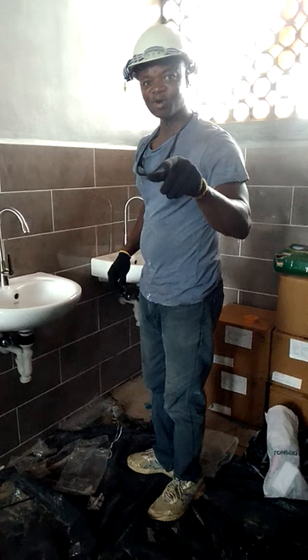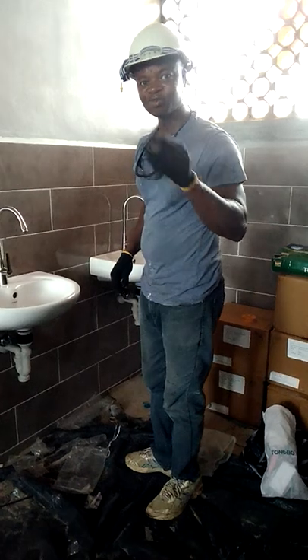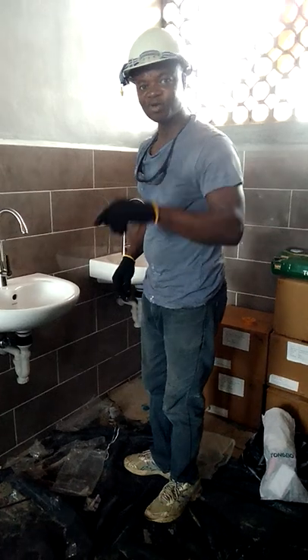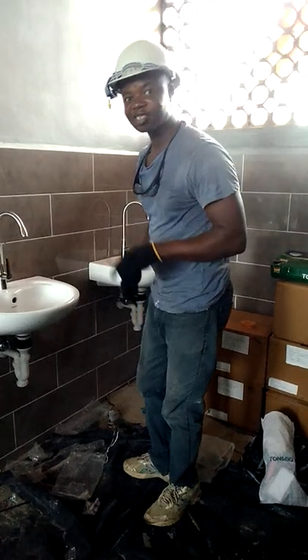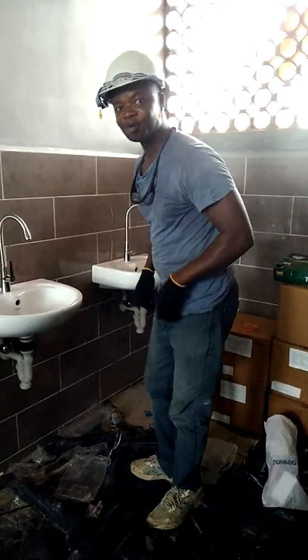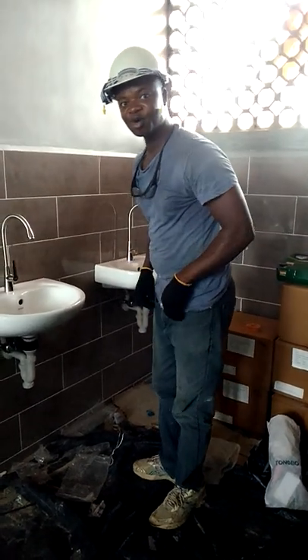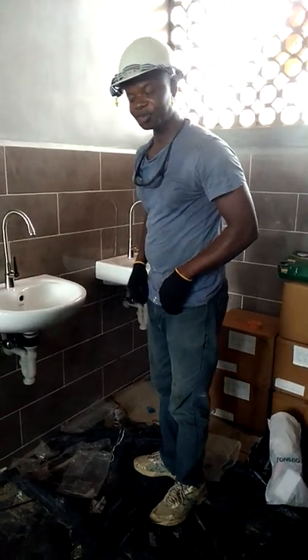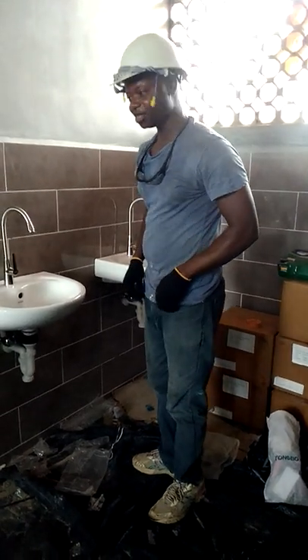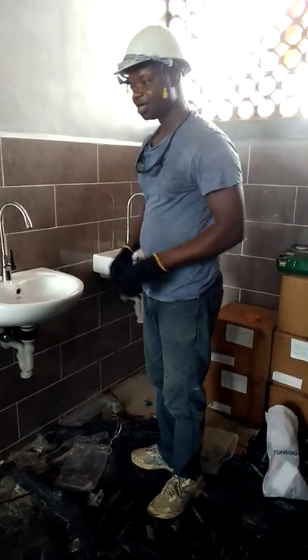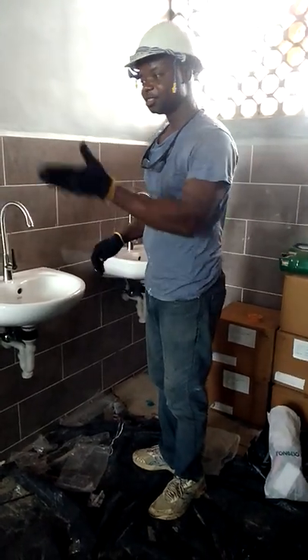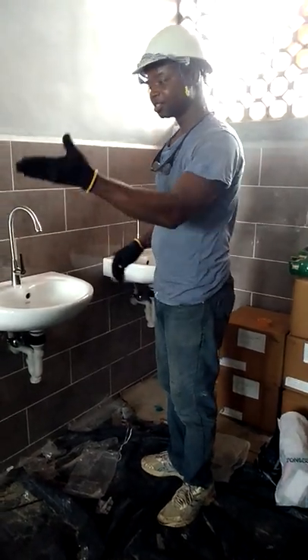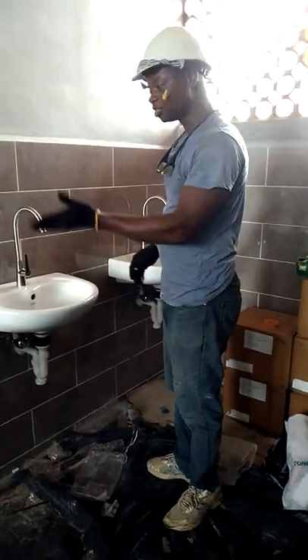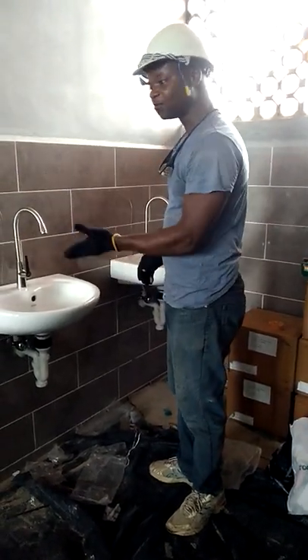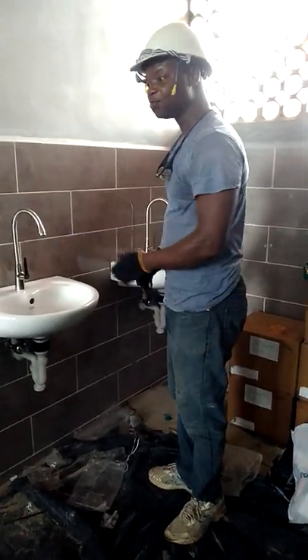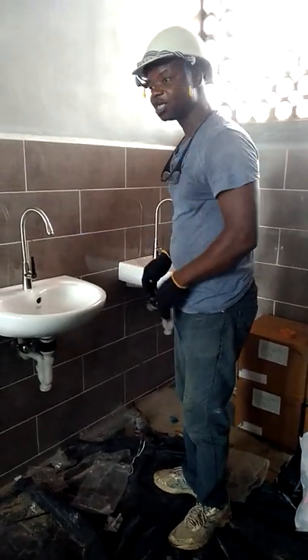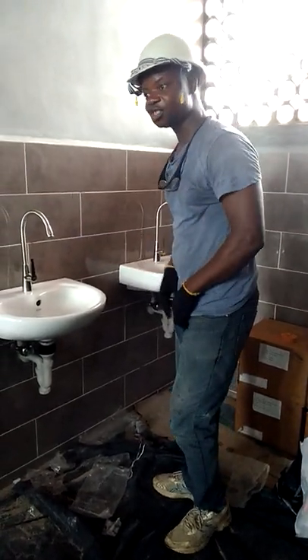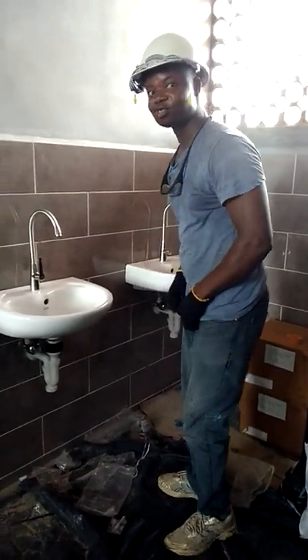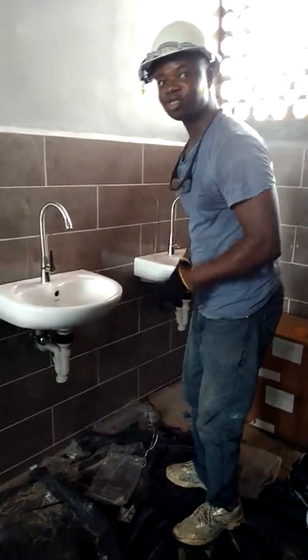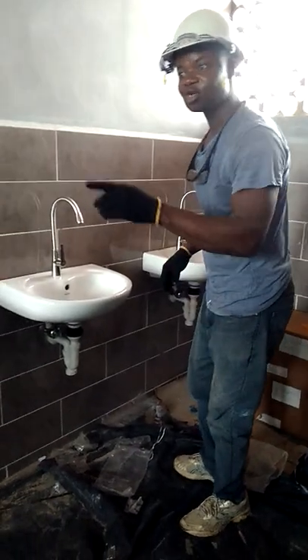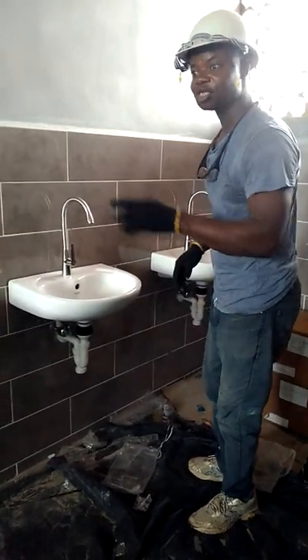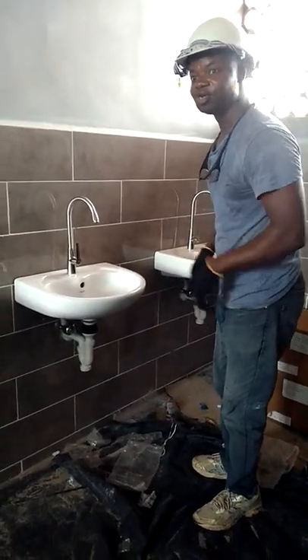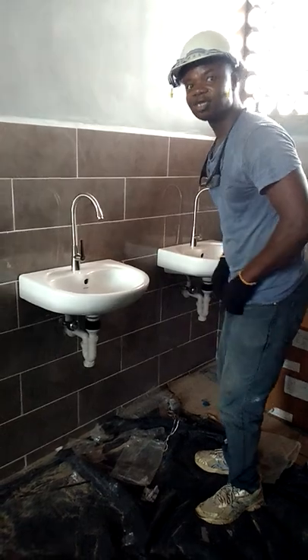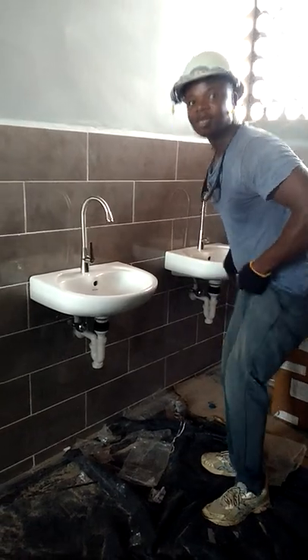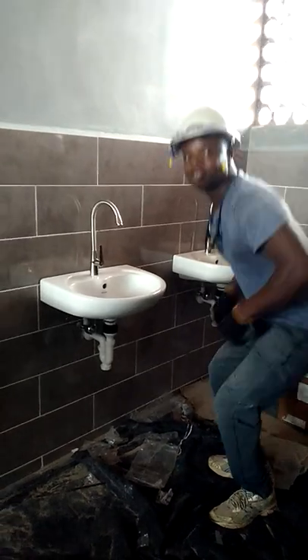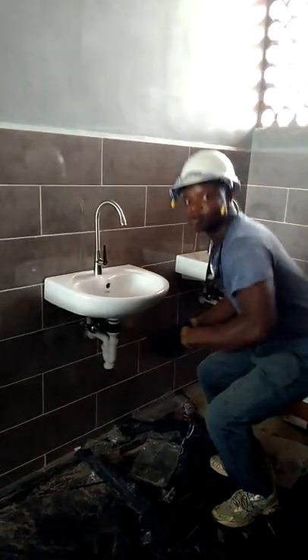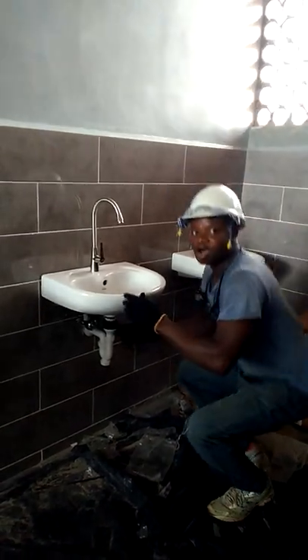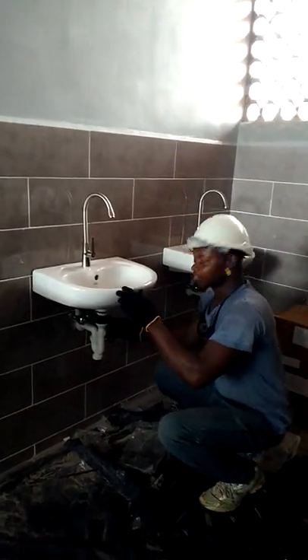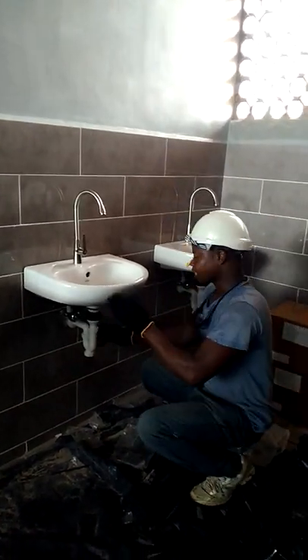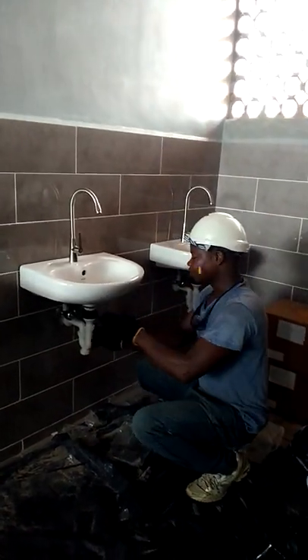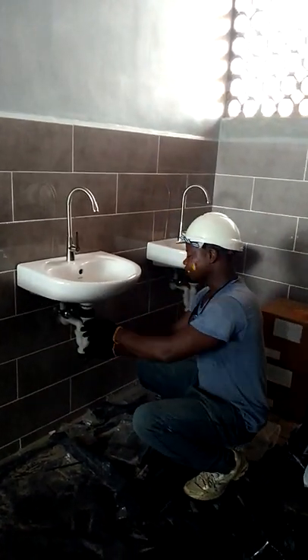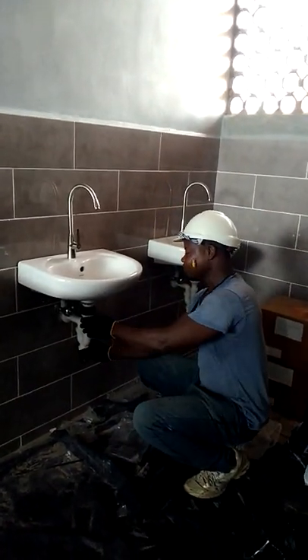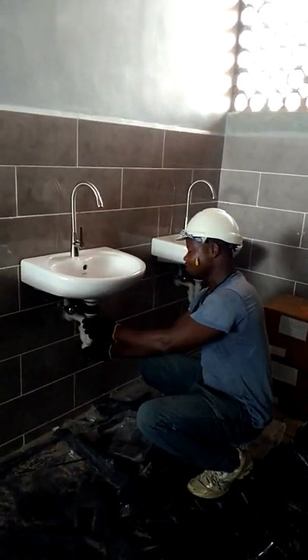Welcome to JYC Plumbing Company. This is a set of washroom stations being installed at a URI house at Otasemi Hall.